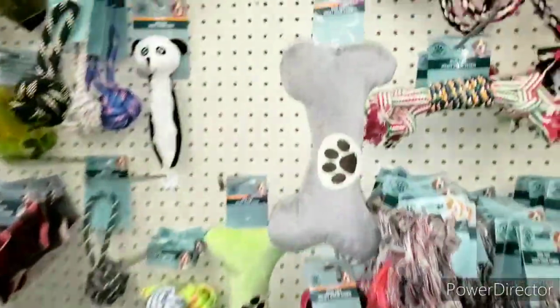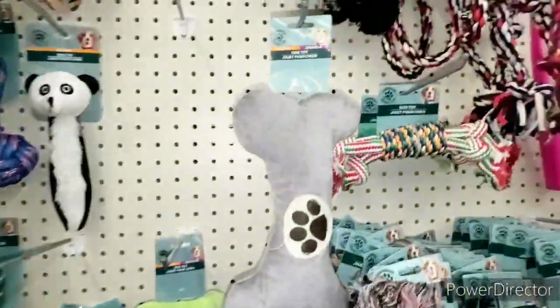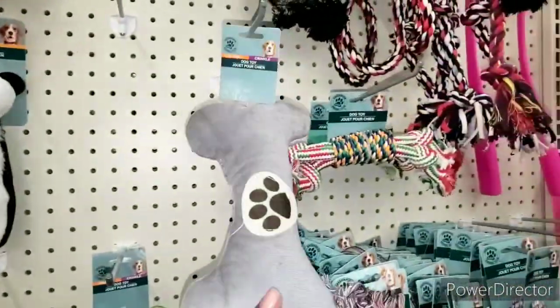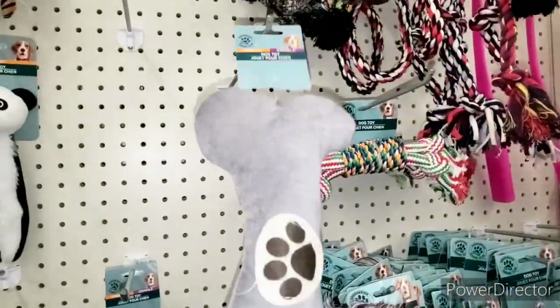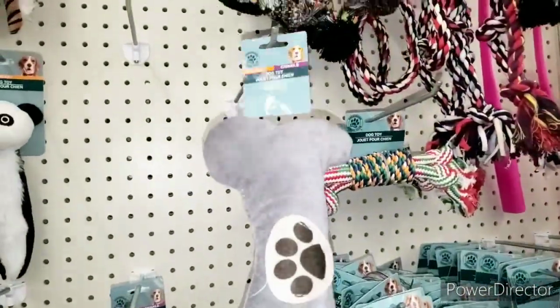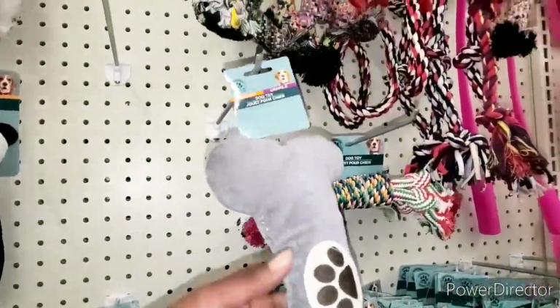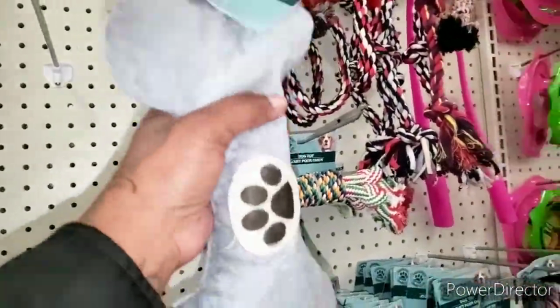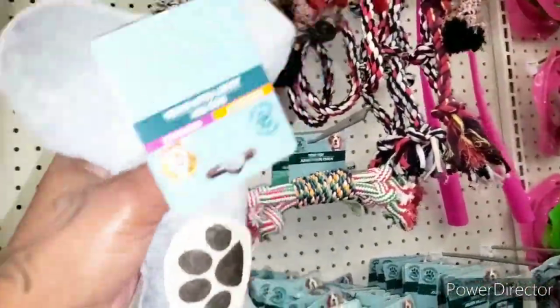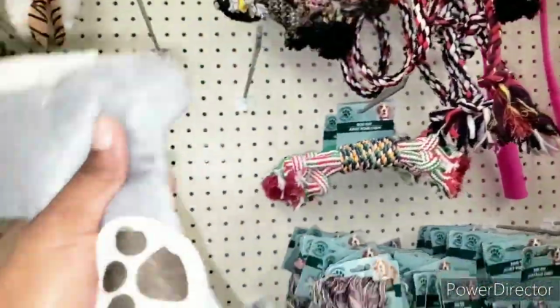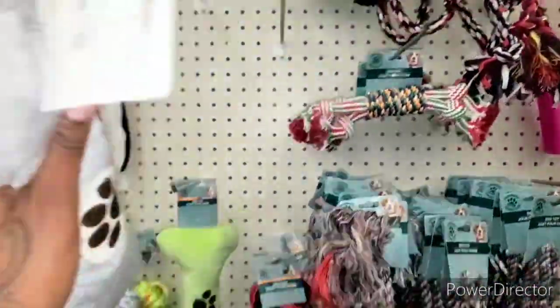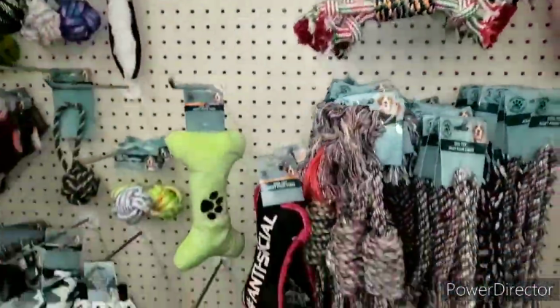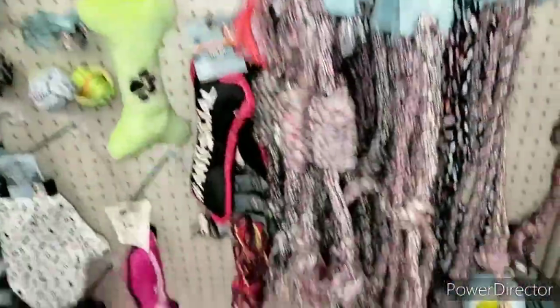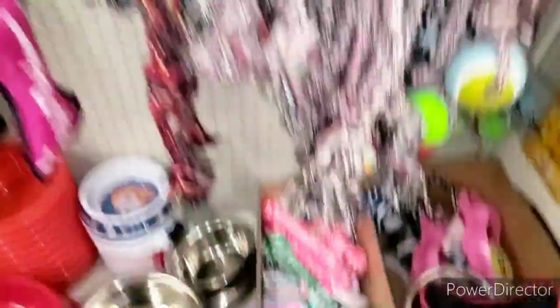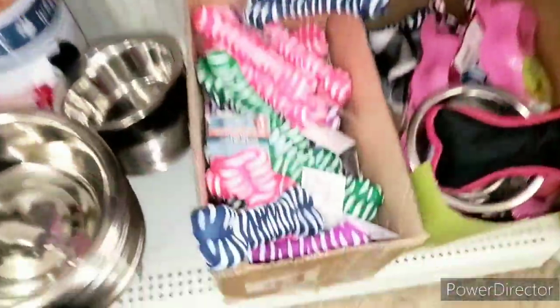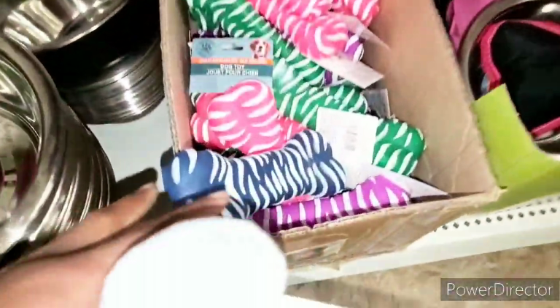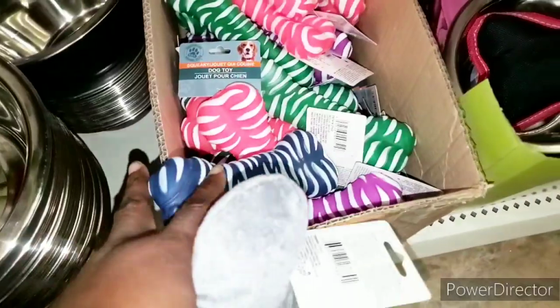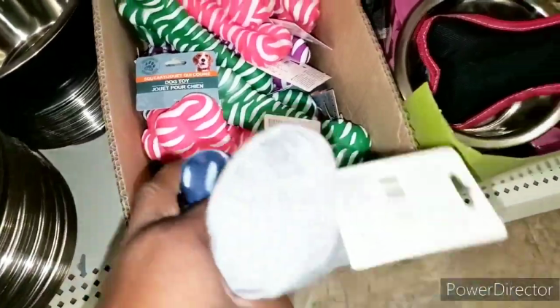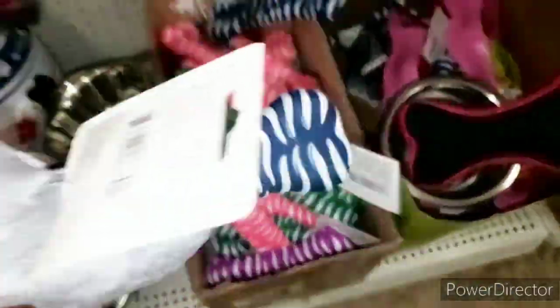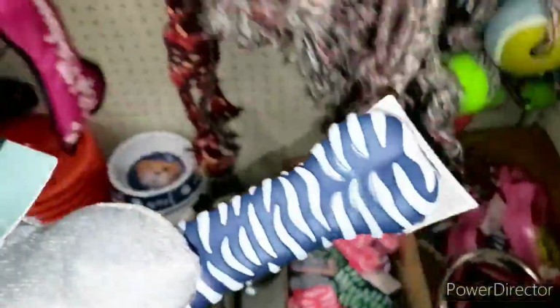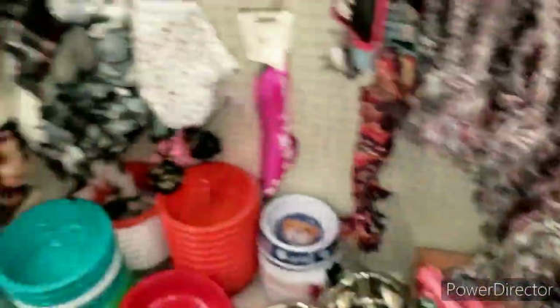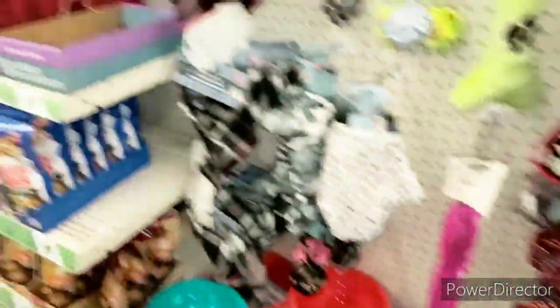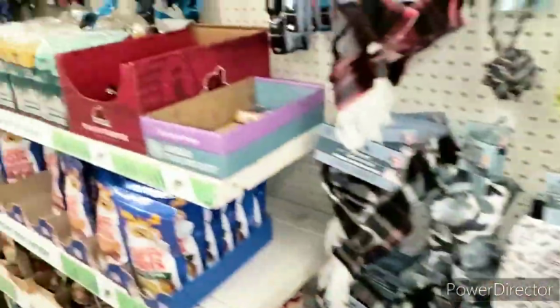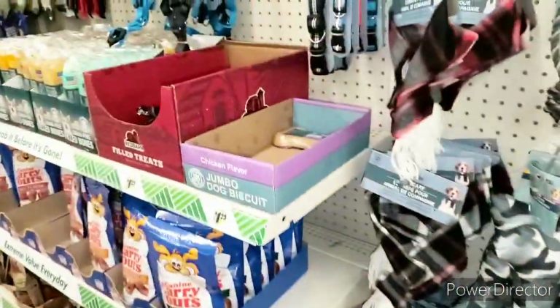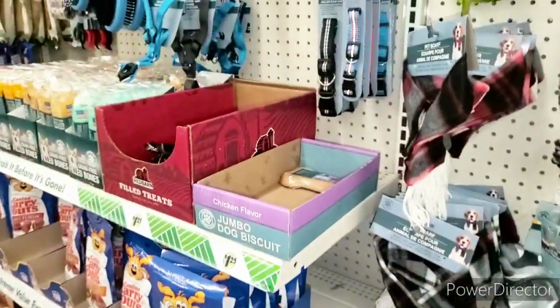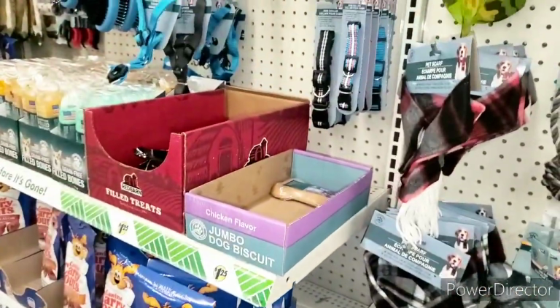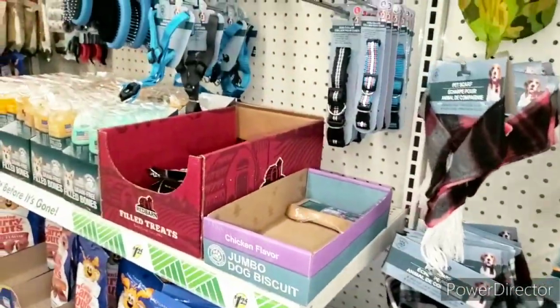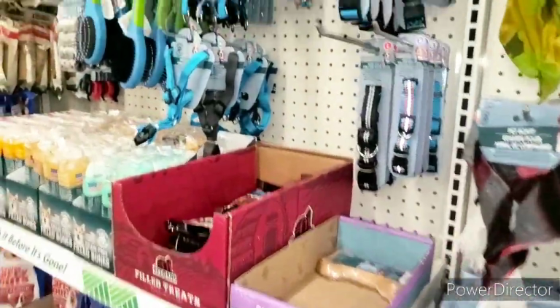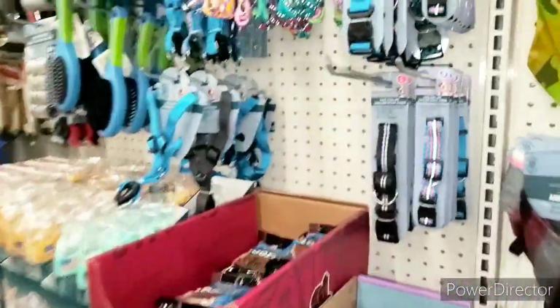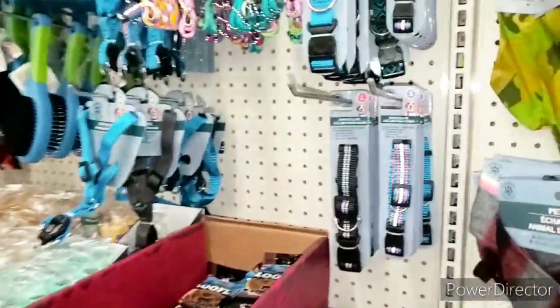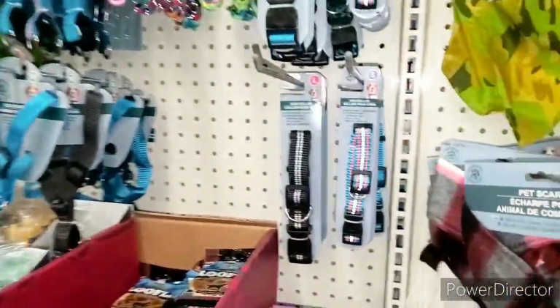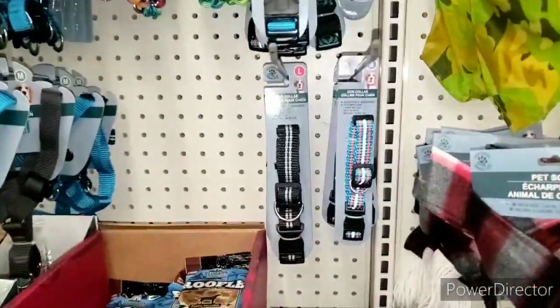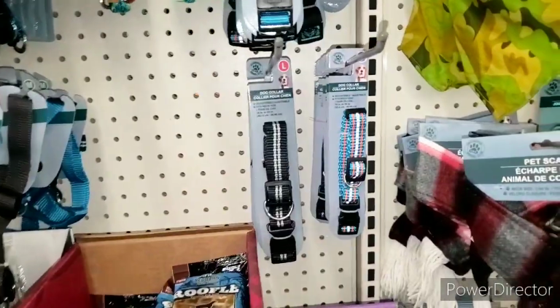I actually like this right here for teething, so I am going to get that — that is the last one. And I am also going to get this toy right here for him. And we did come here for some collars as well.